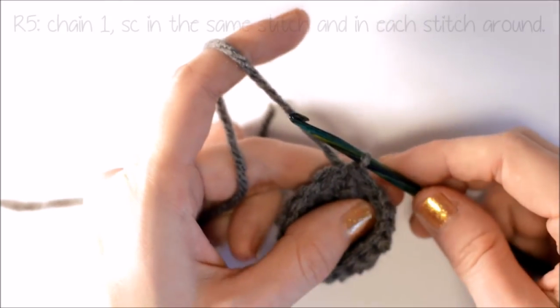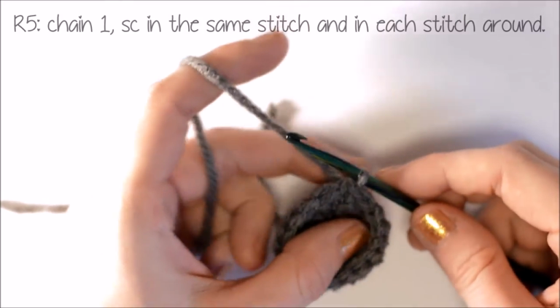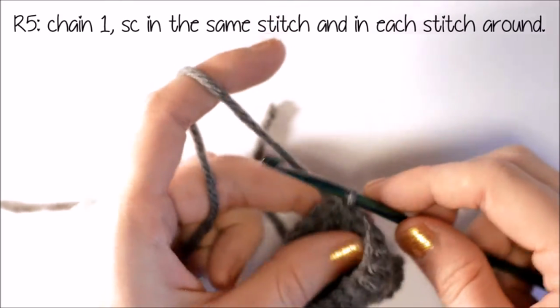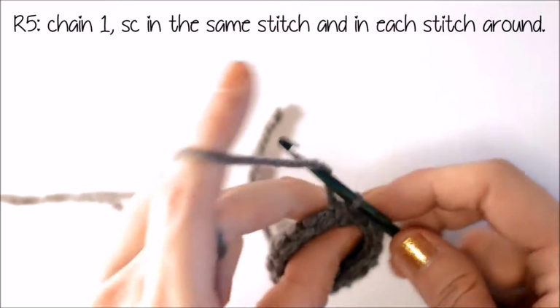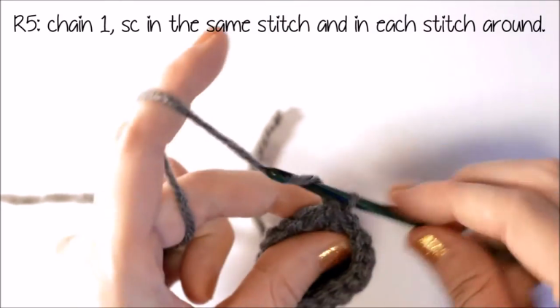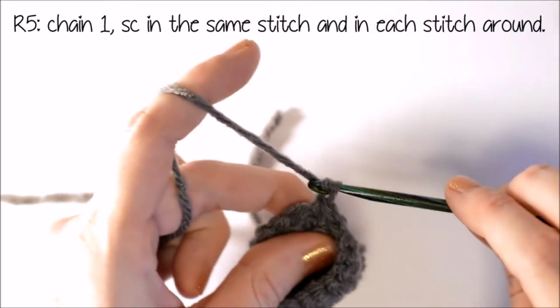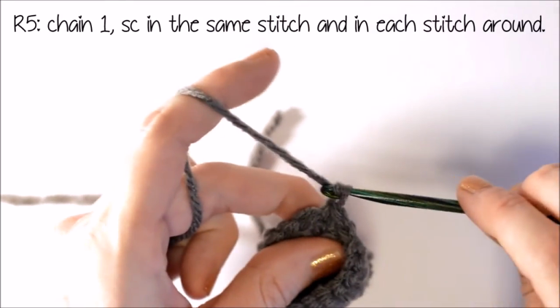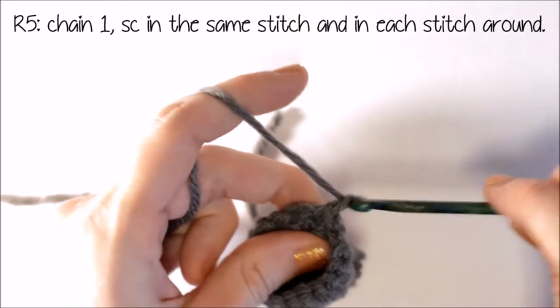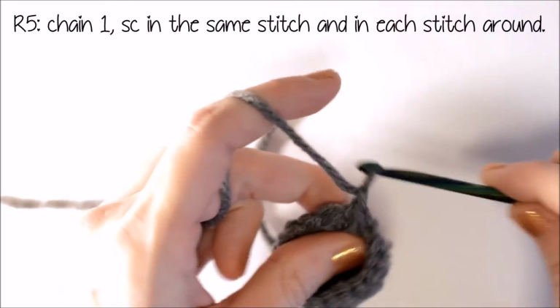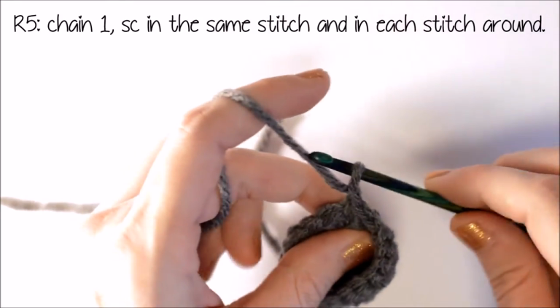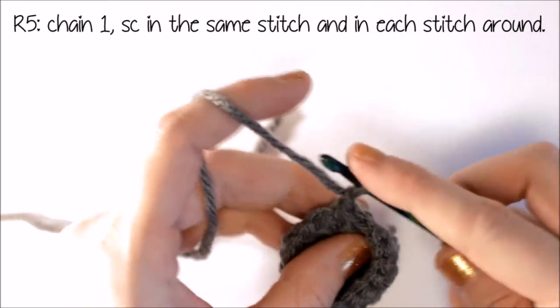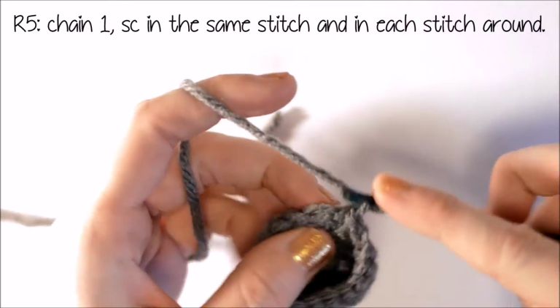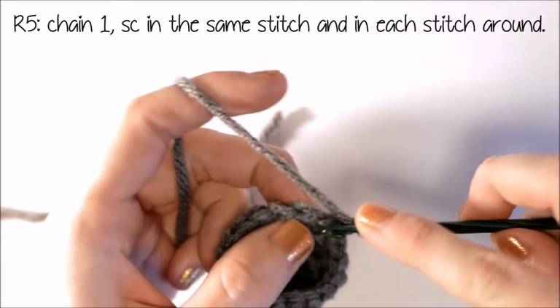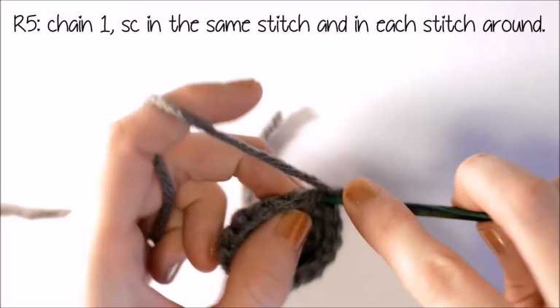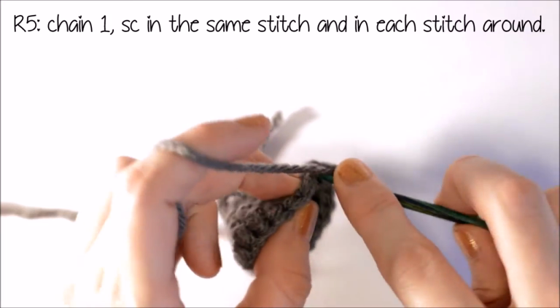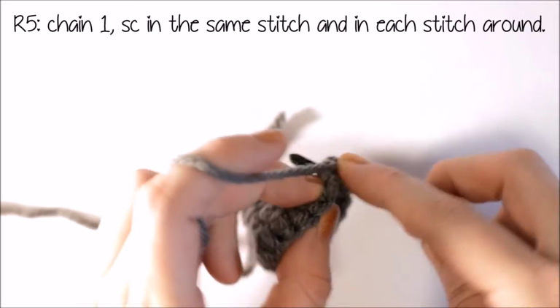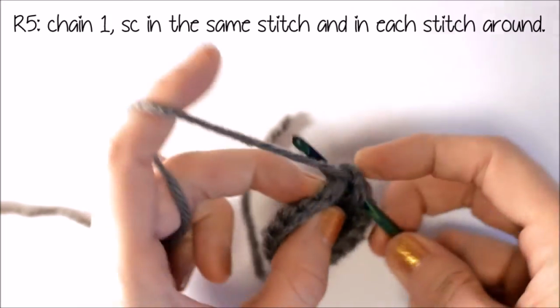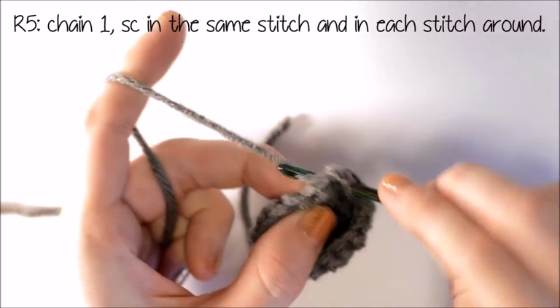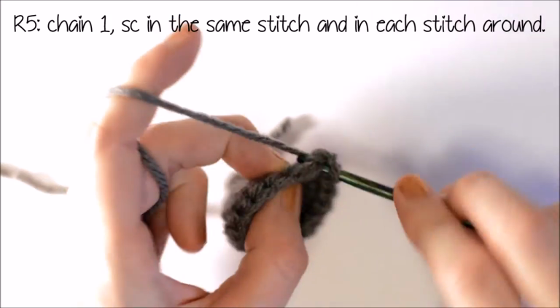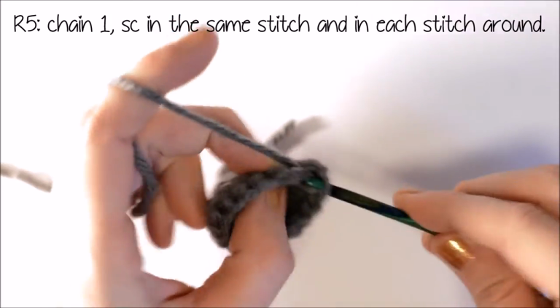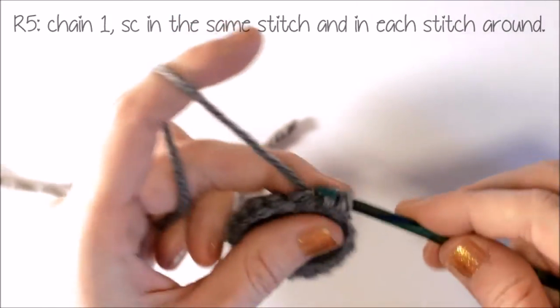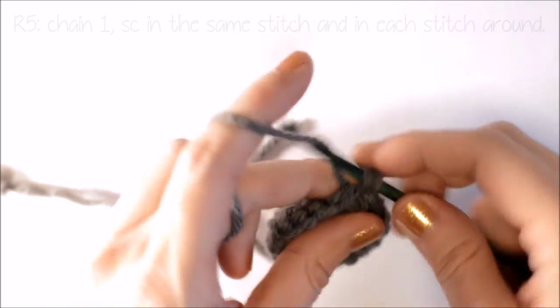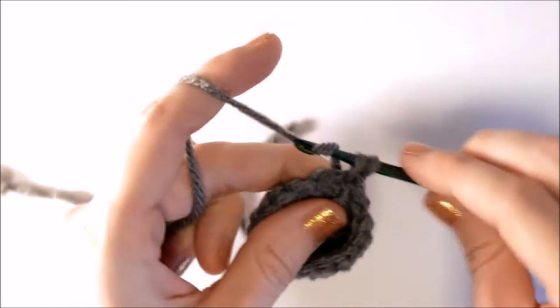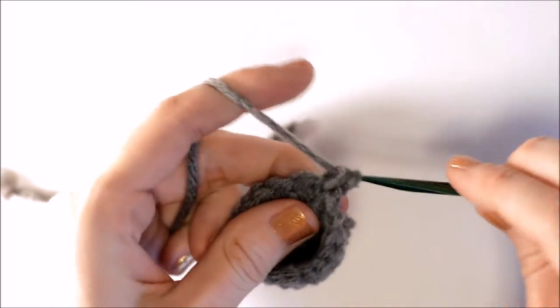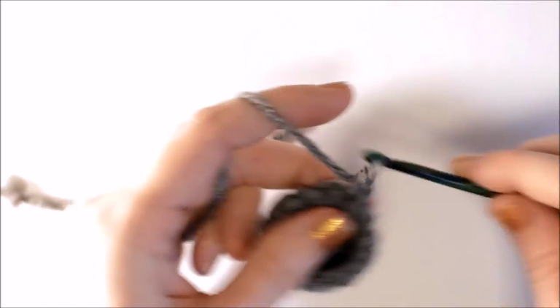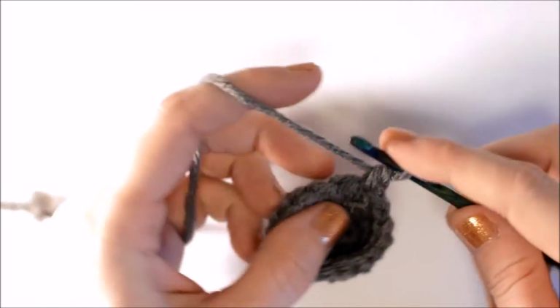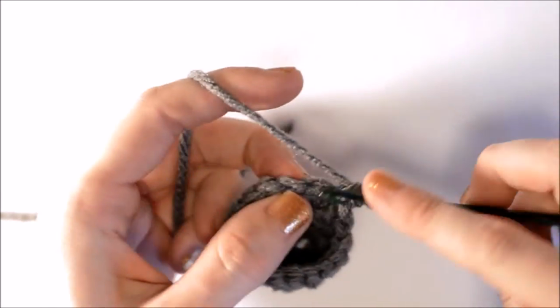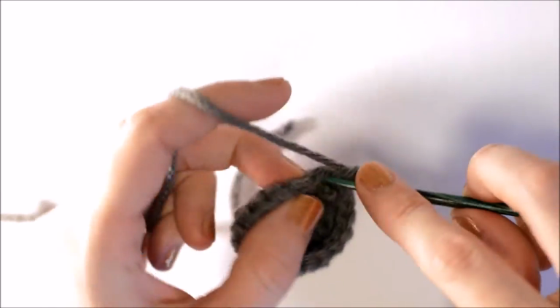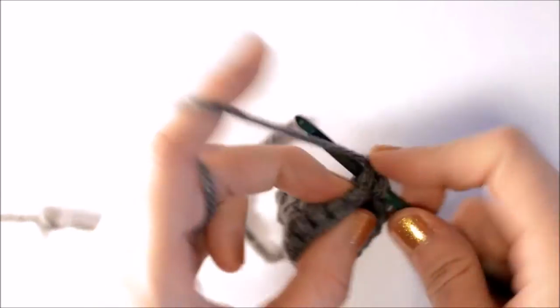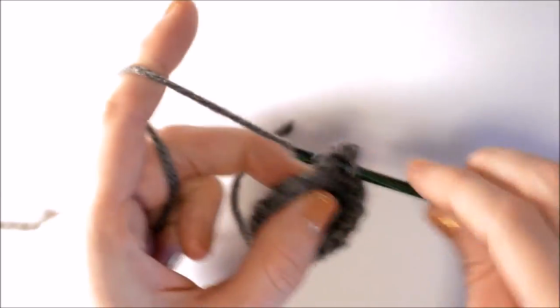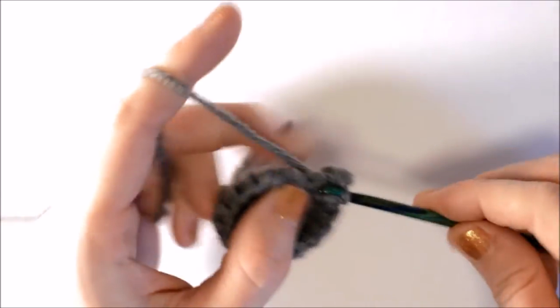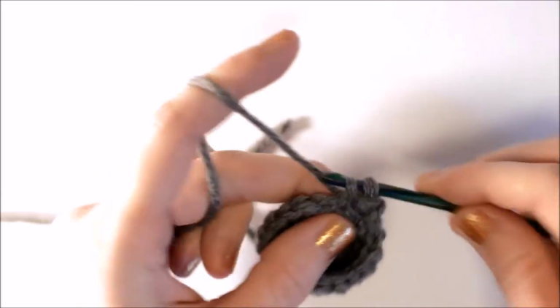Now for row 5, I'm going to chain 1, put a single crochet into the same space, and in each stitch around.